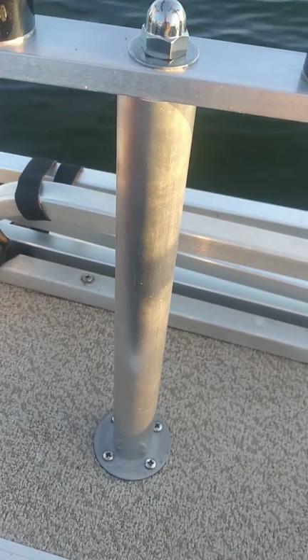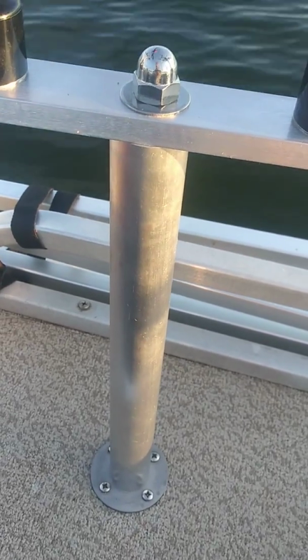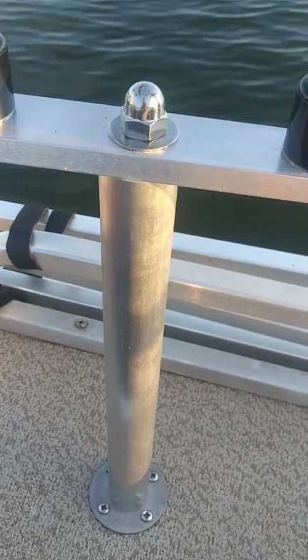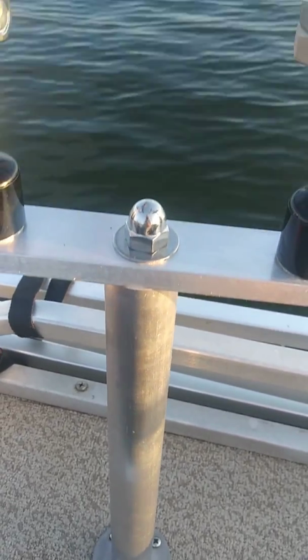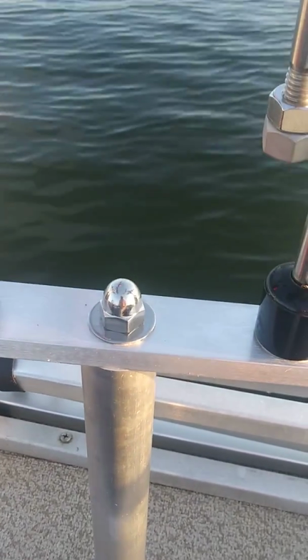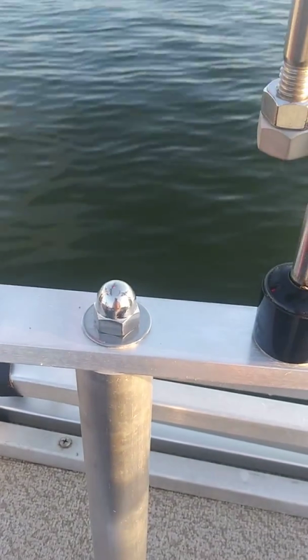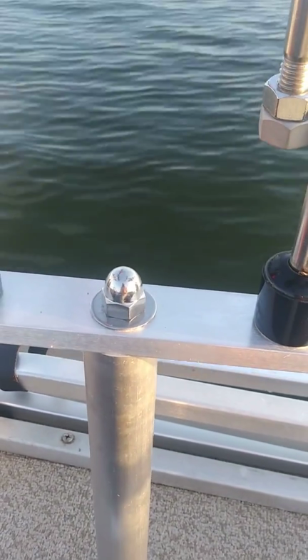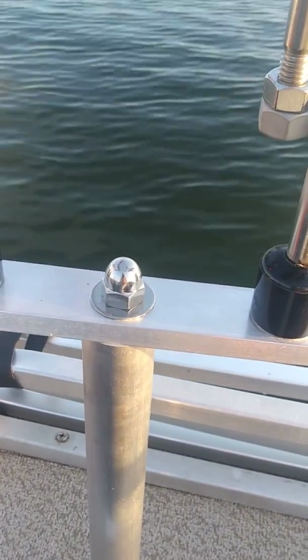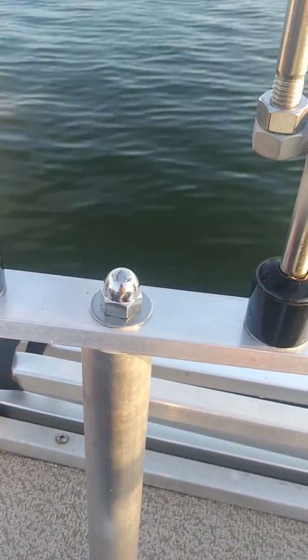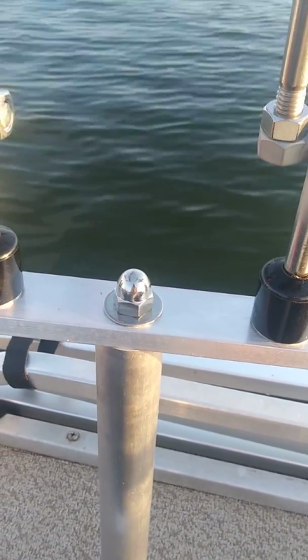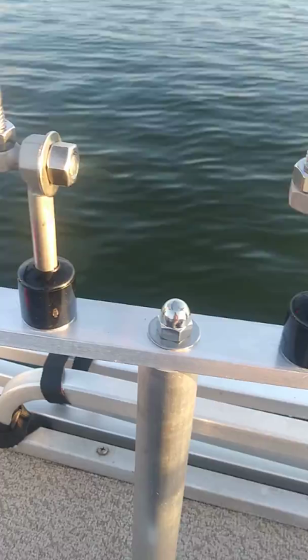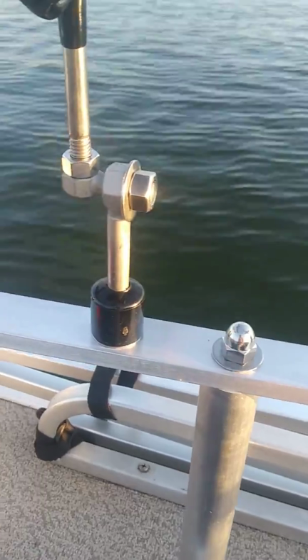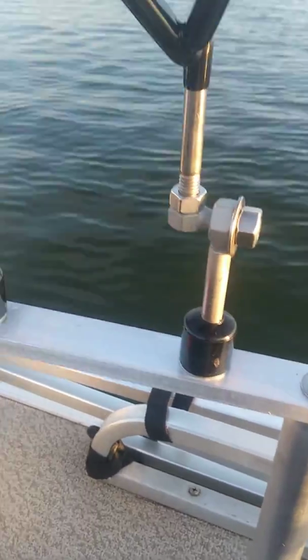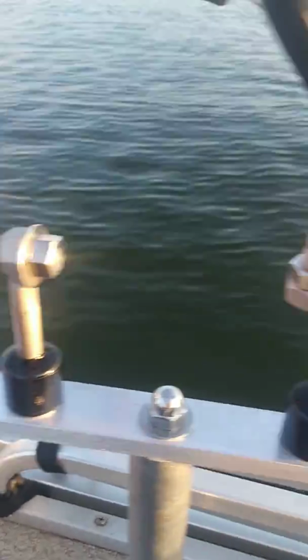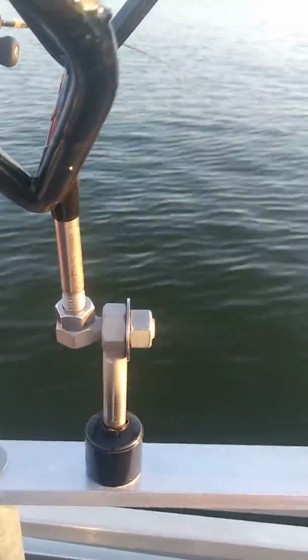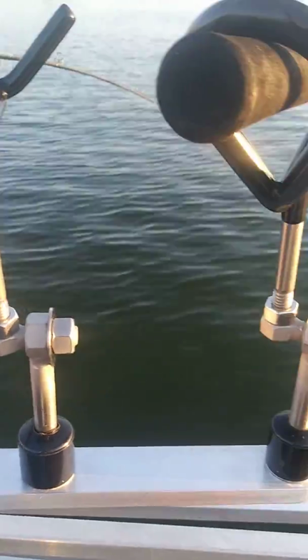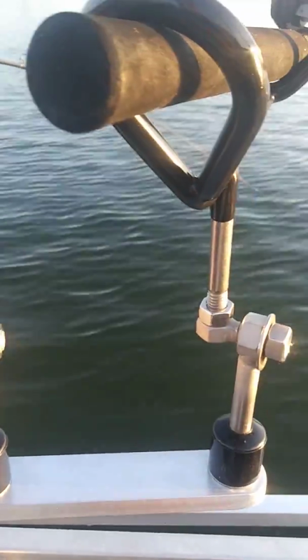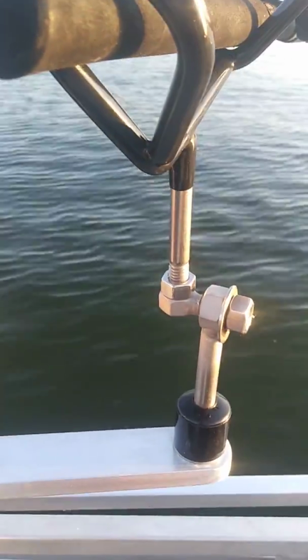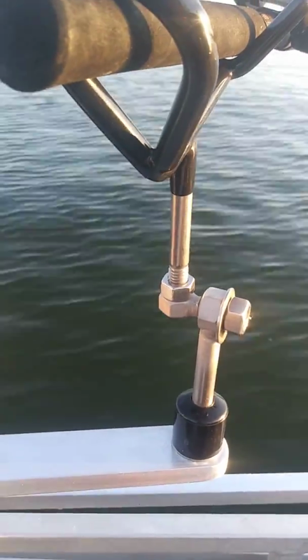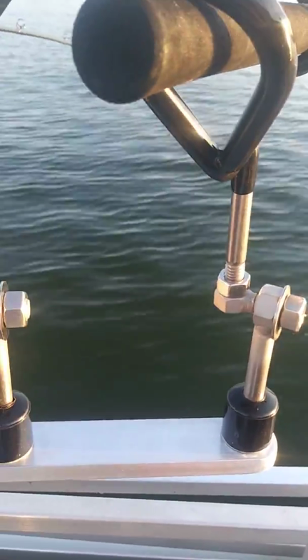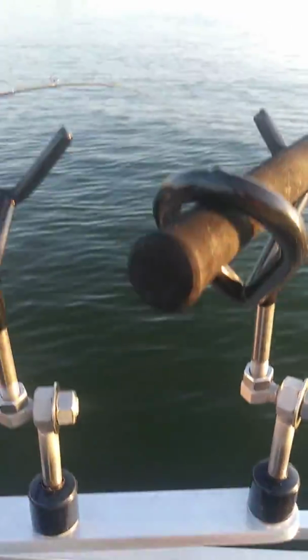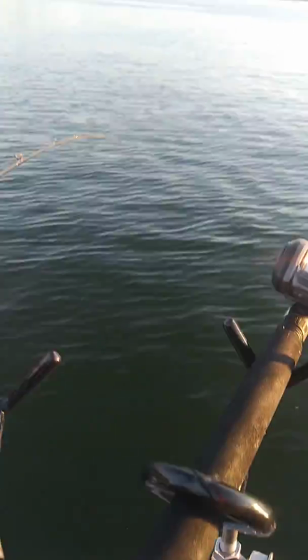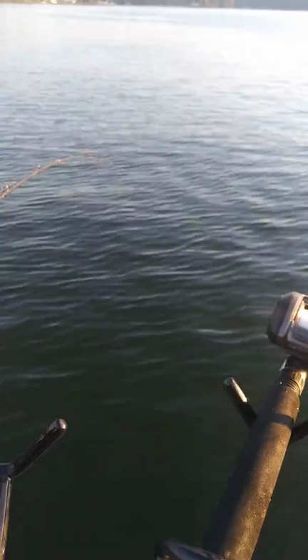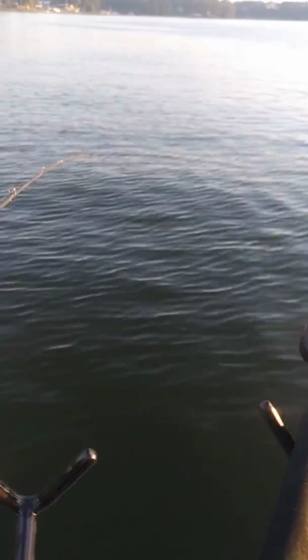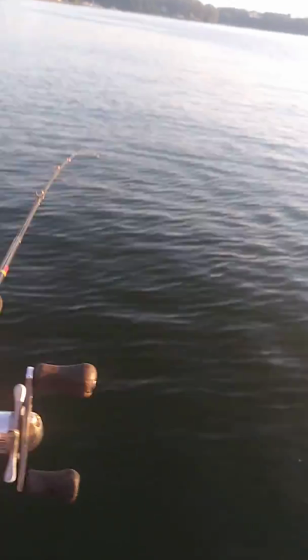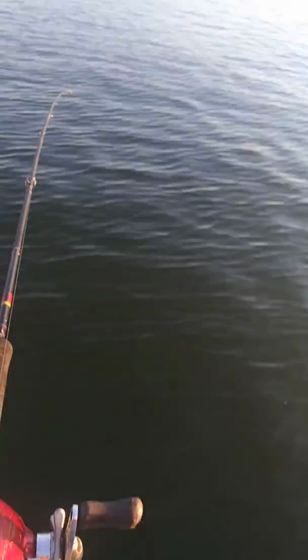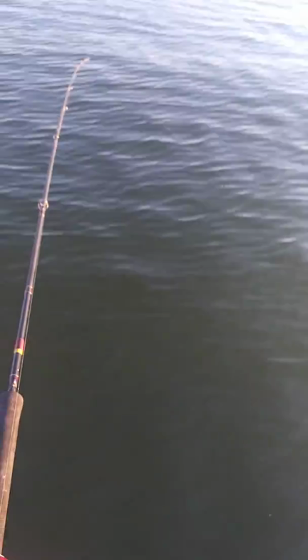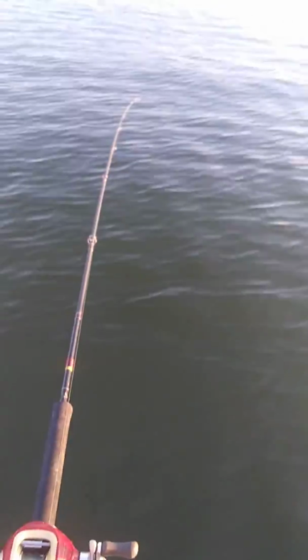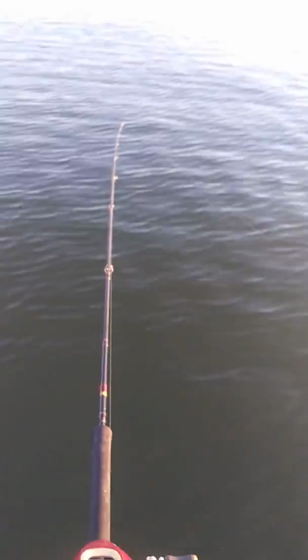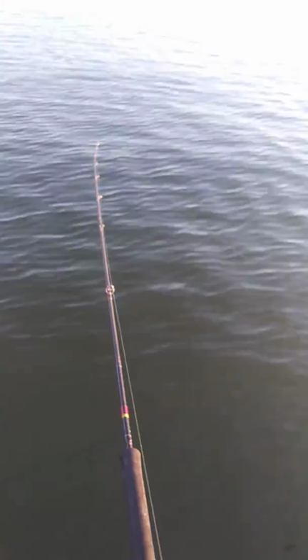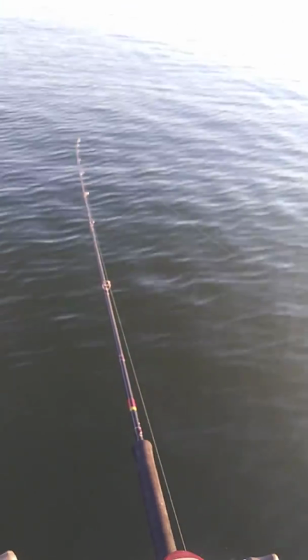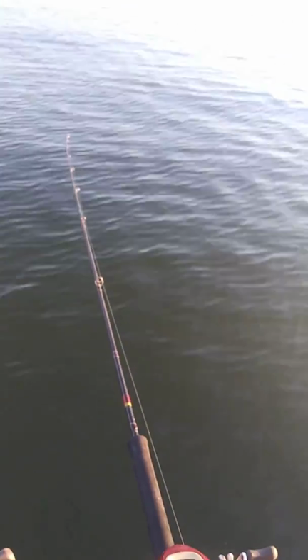If you want to remove the system, you just take that castle nut off and everything comes apart. You can individually take your rod holders off it. Also, let me take care of this fish. EliteRodHolders.com.